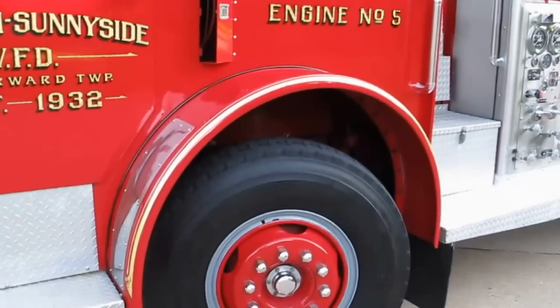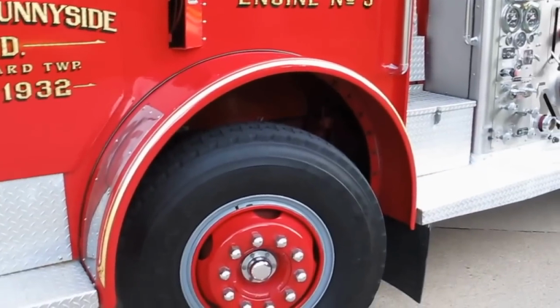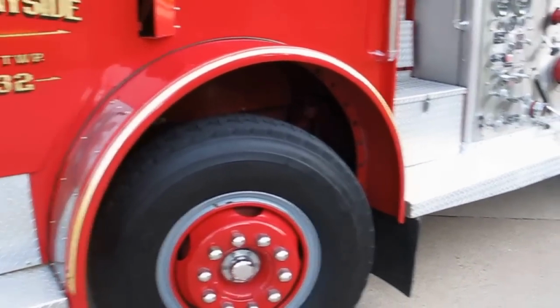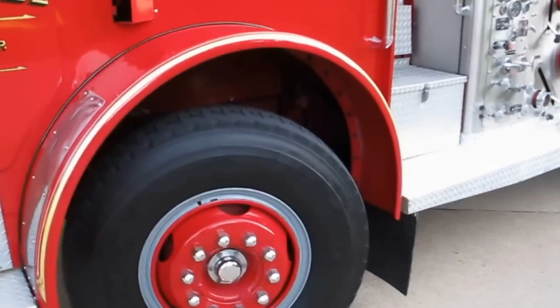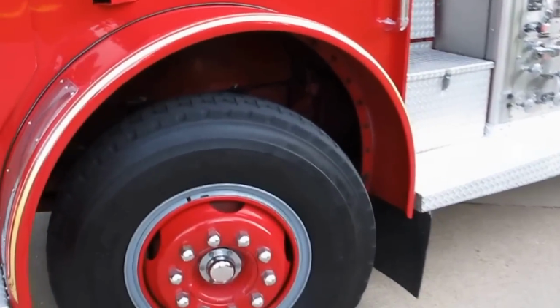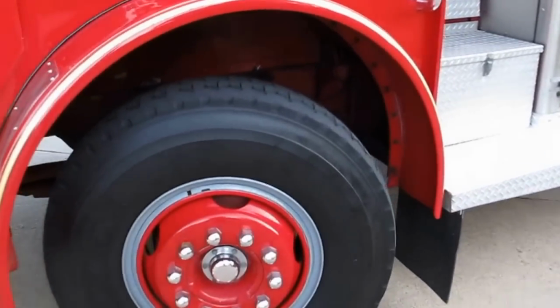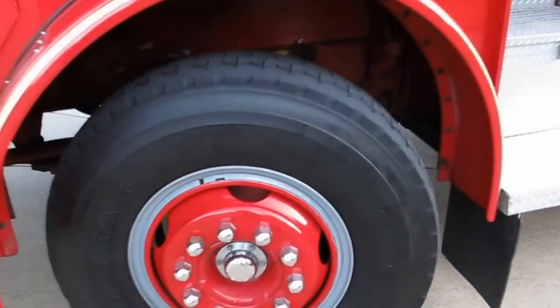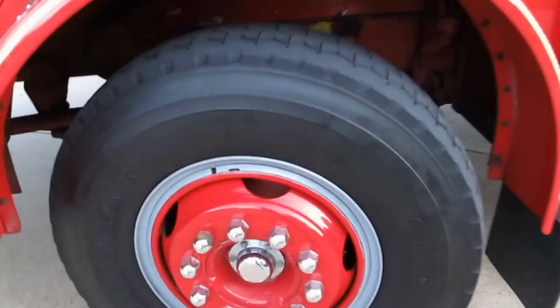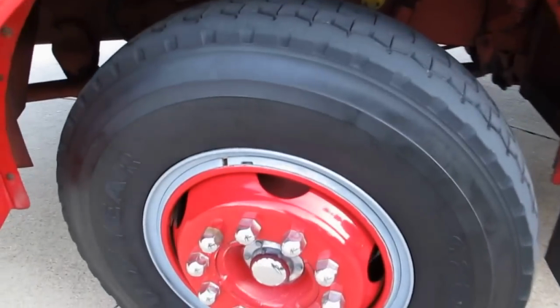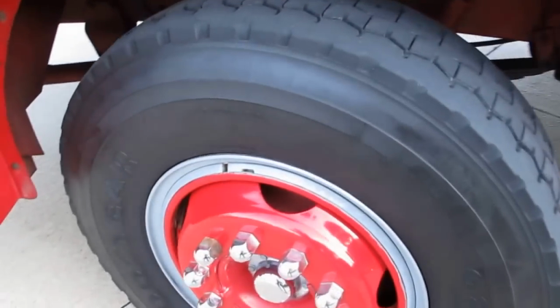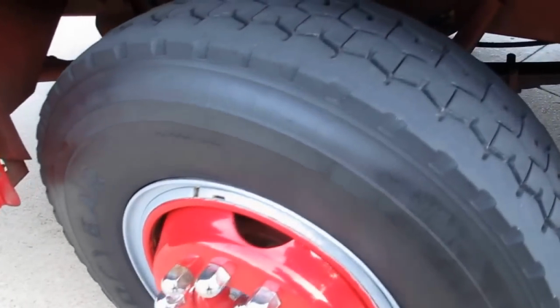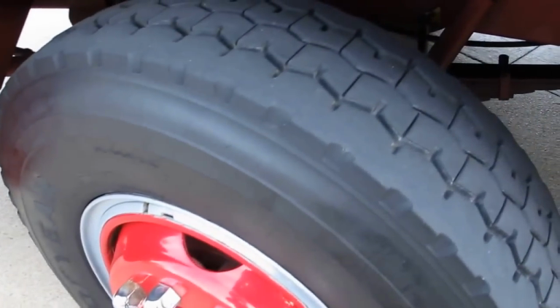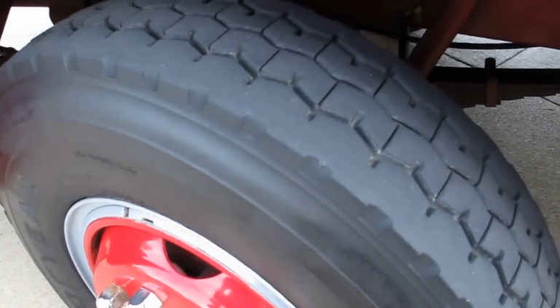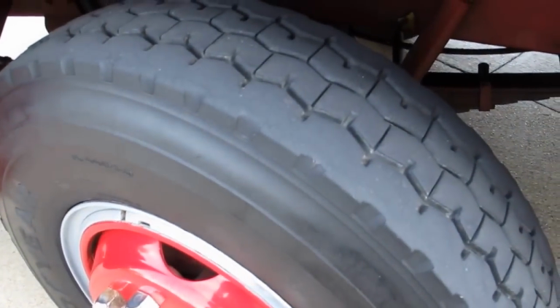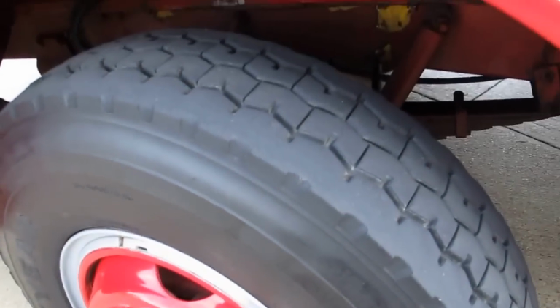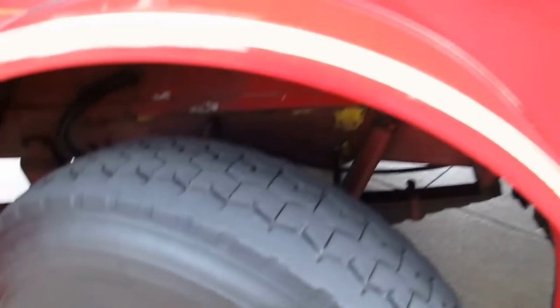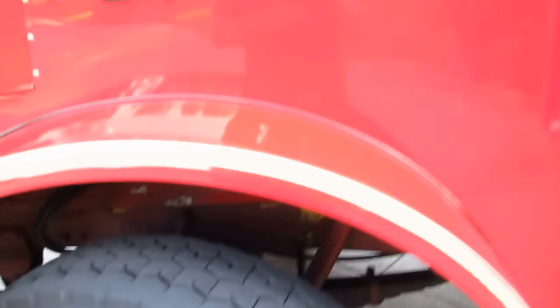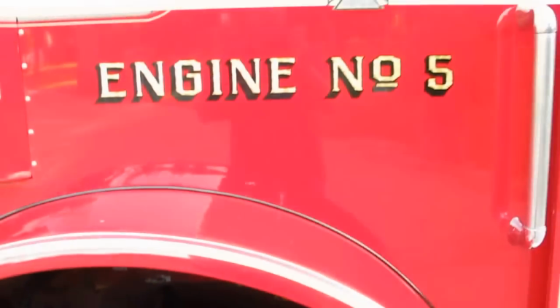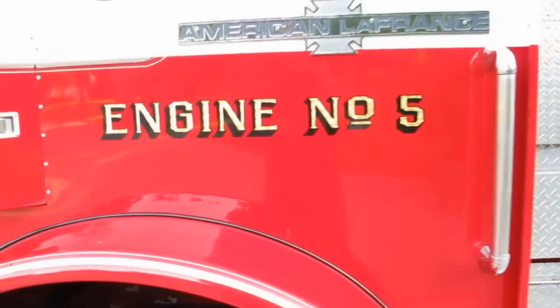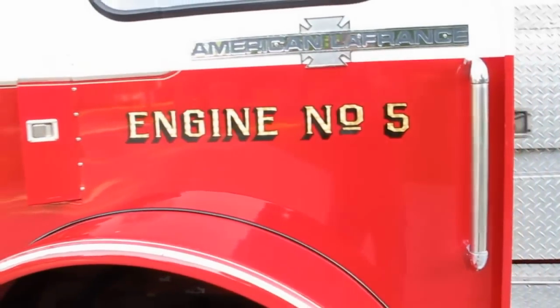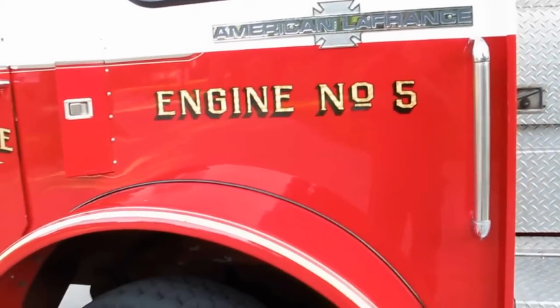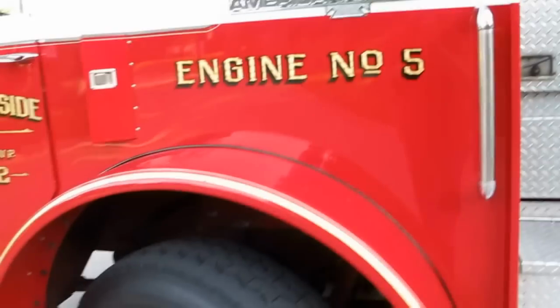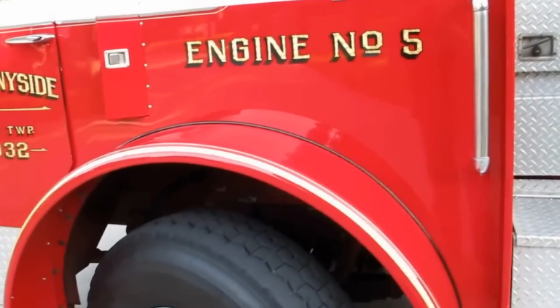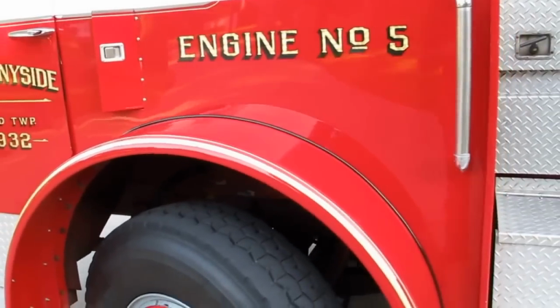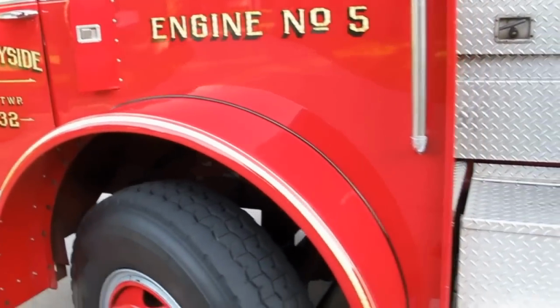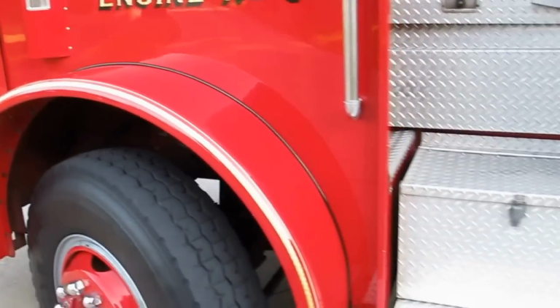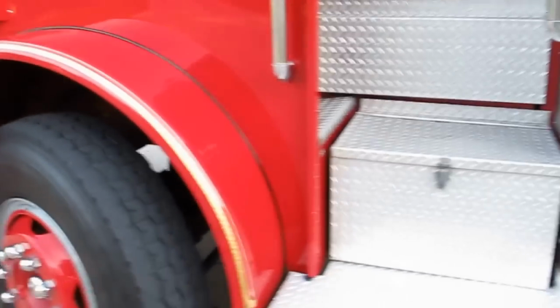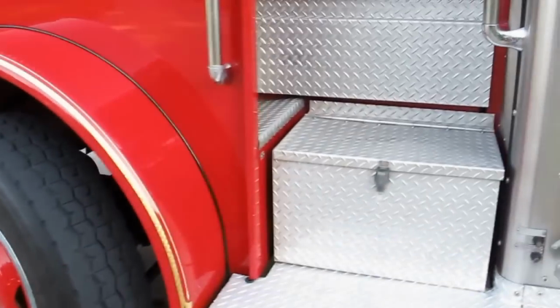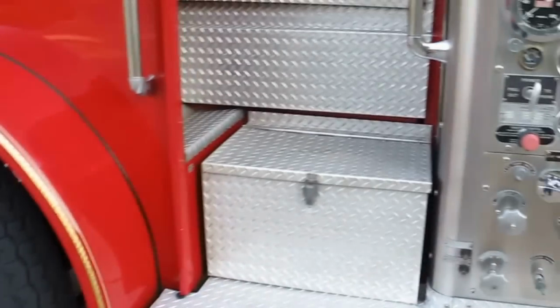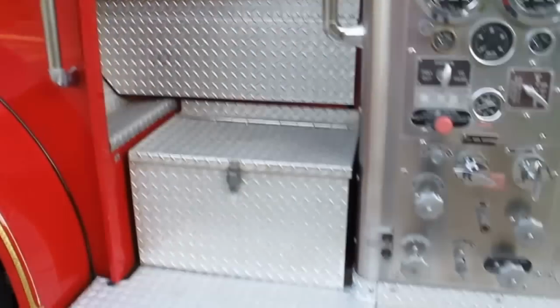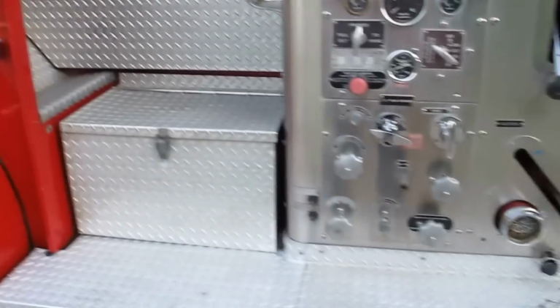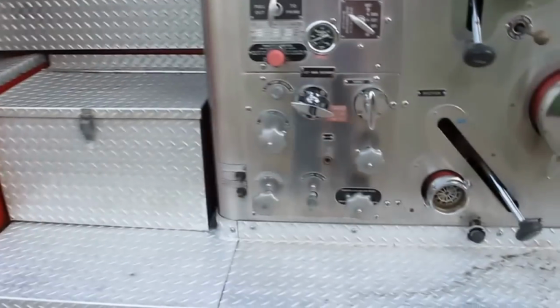It's a fully functional fire truck. It's got excellent tires all the way around. The paint is in really amazing condition considering it's a 1974 model.